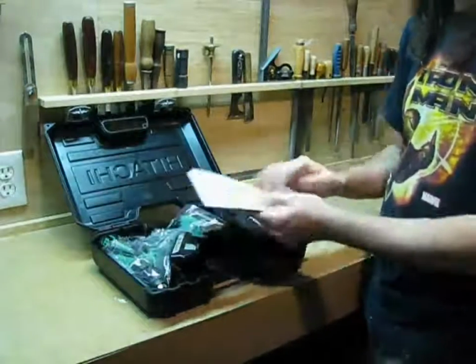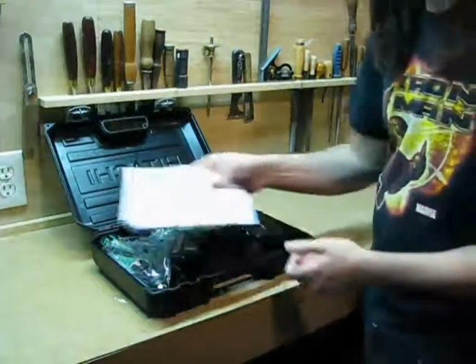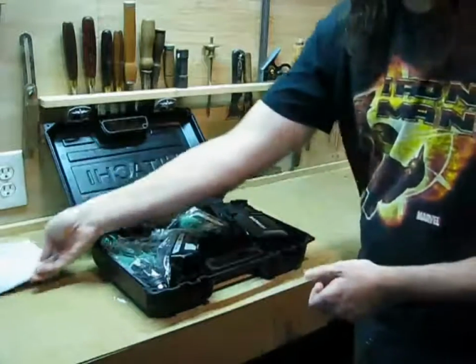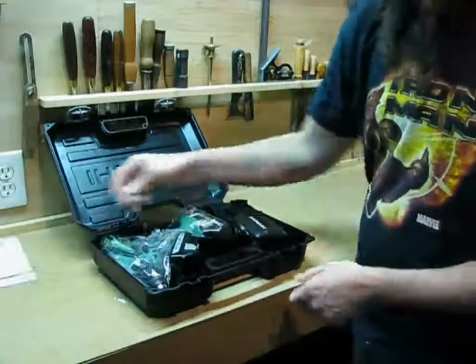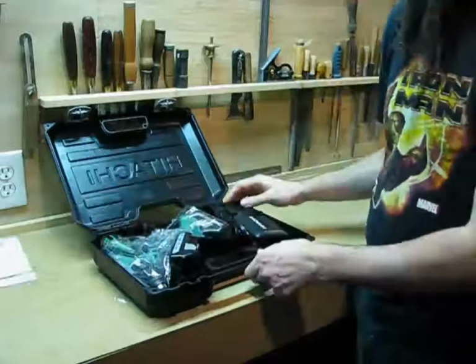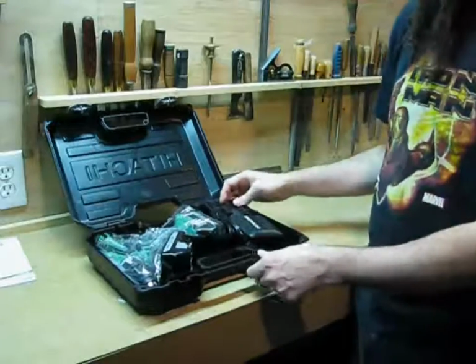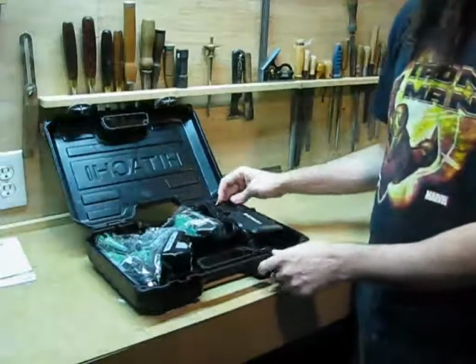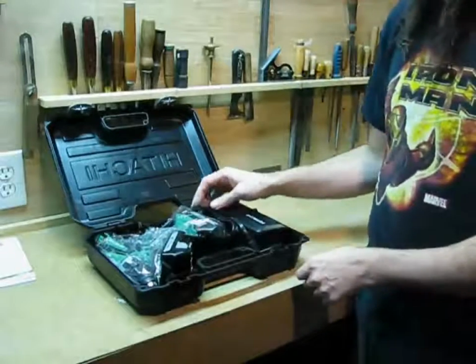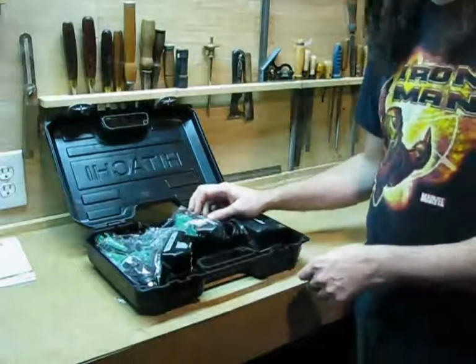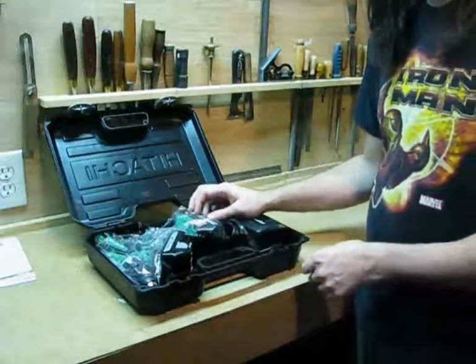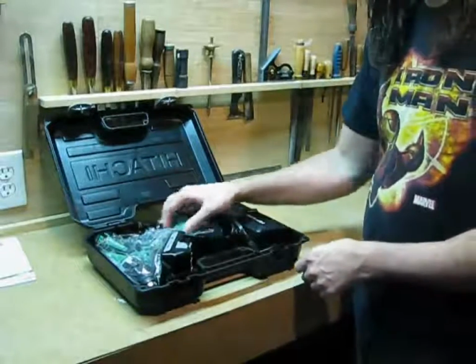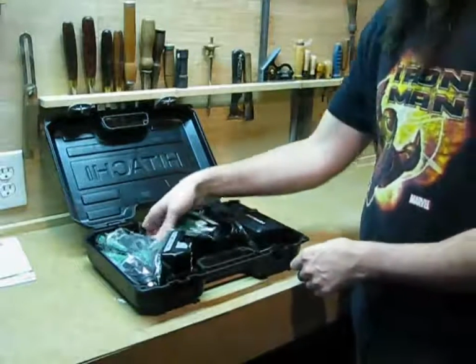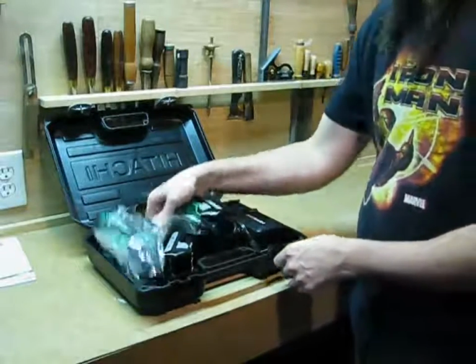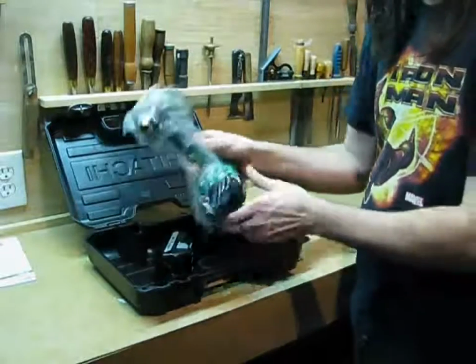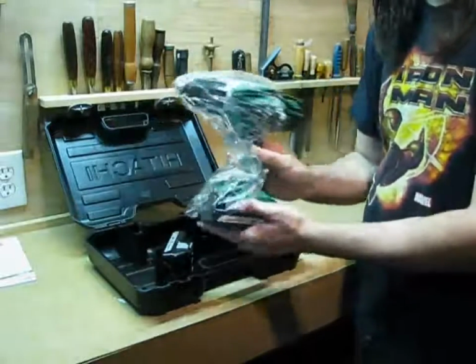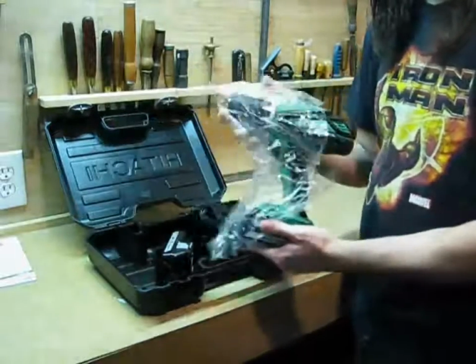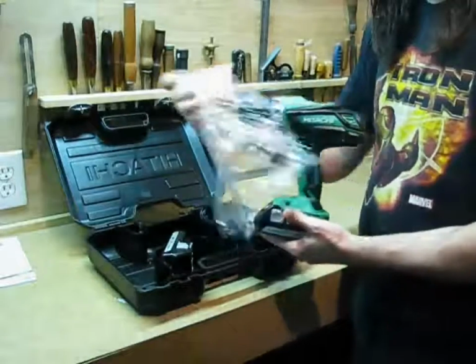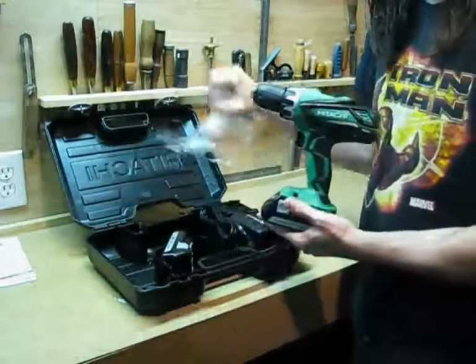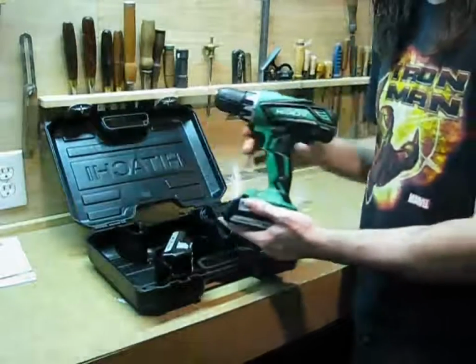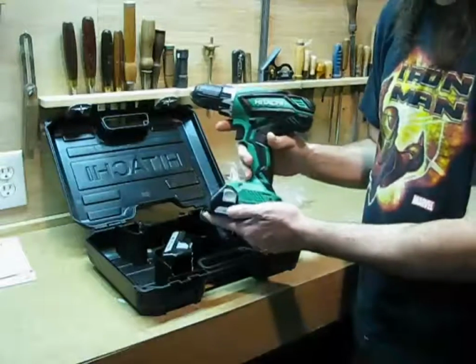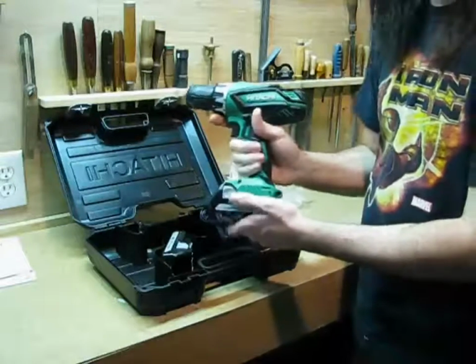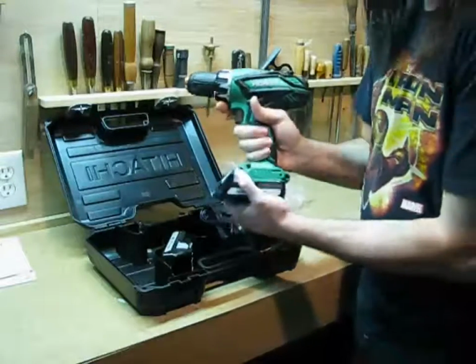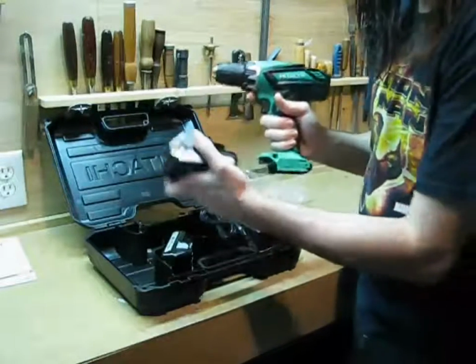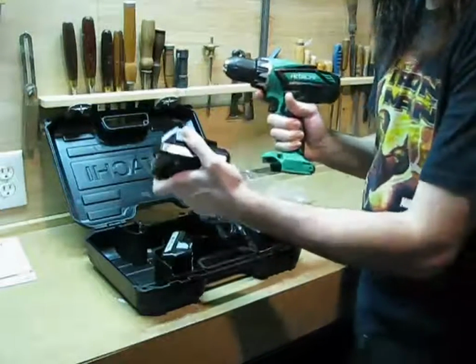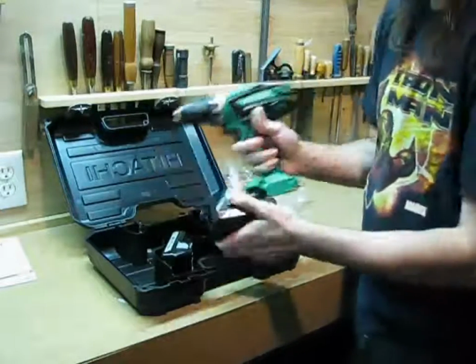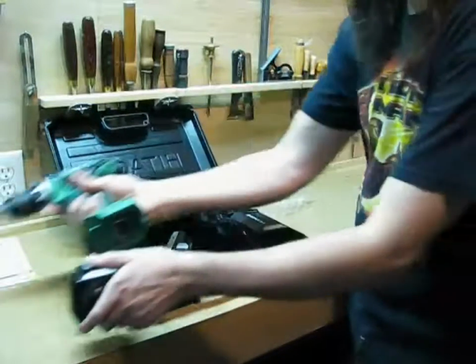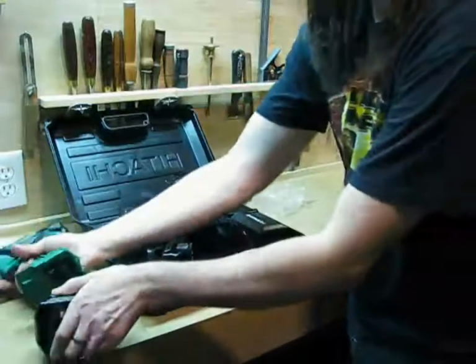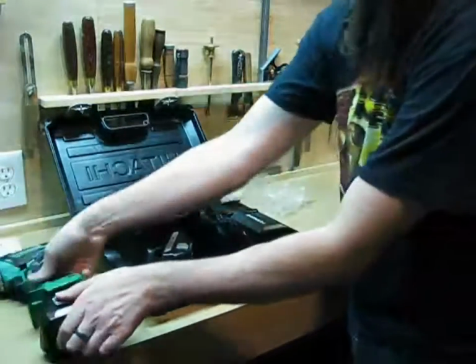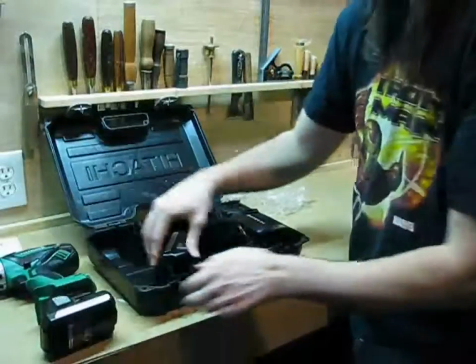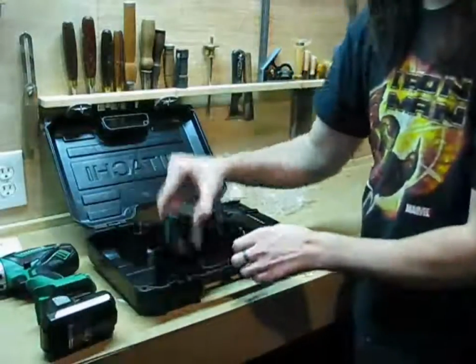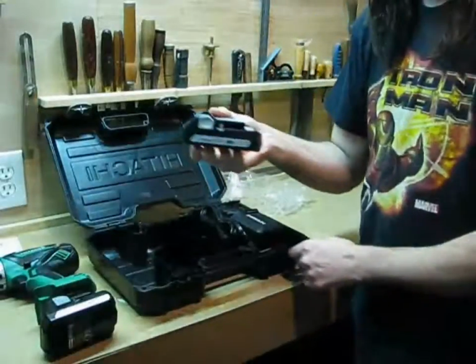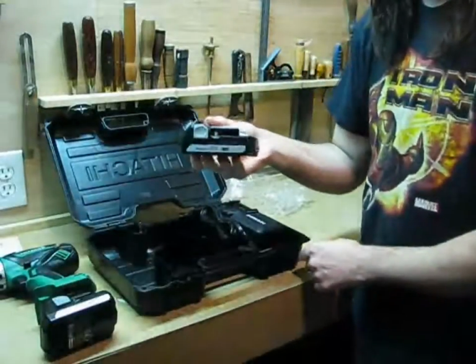Put the manuals aside for later. And here's what's in the box: we have the drill itself, one battery, and a second battery.